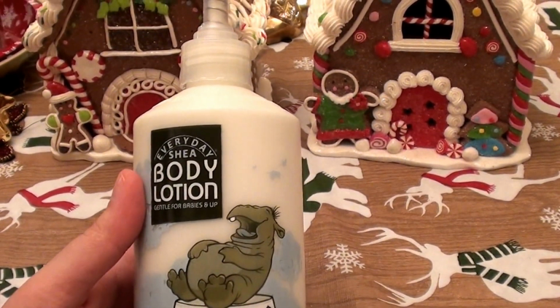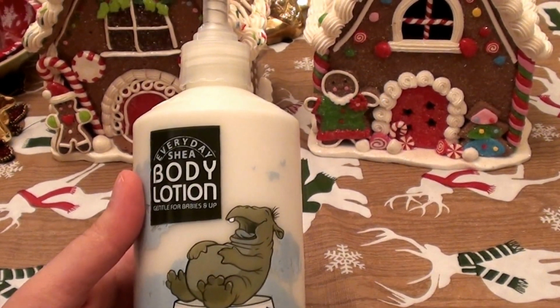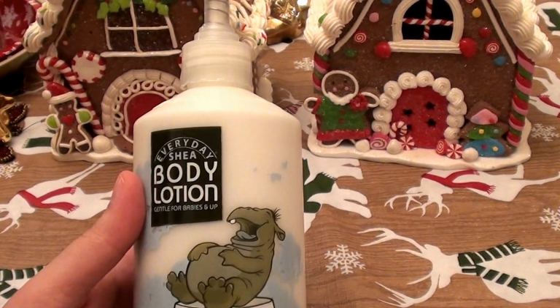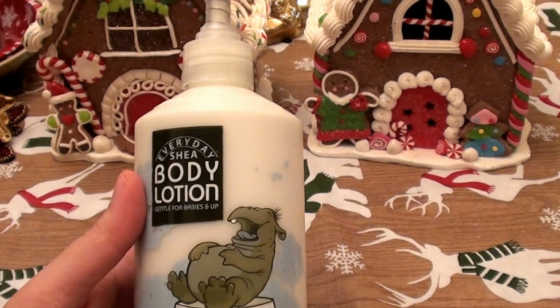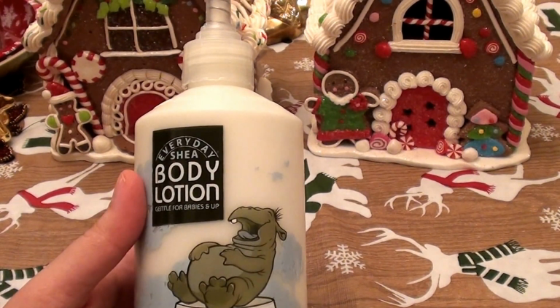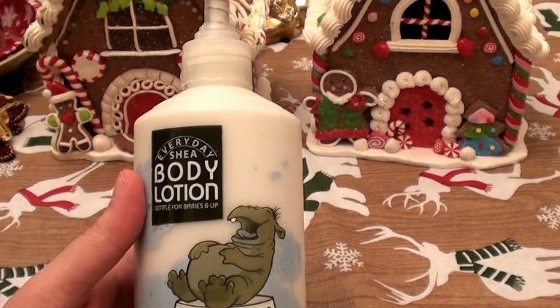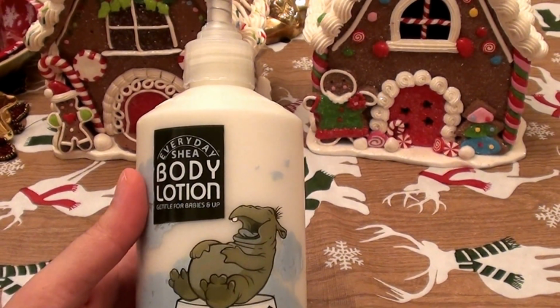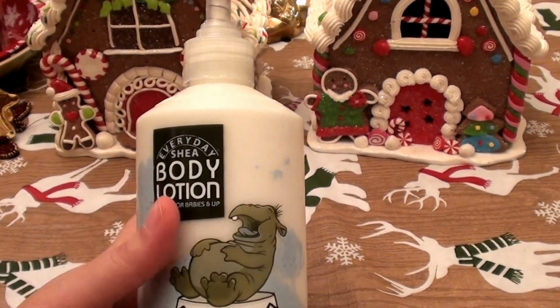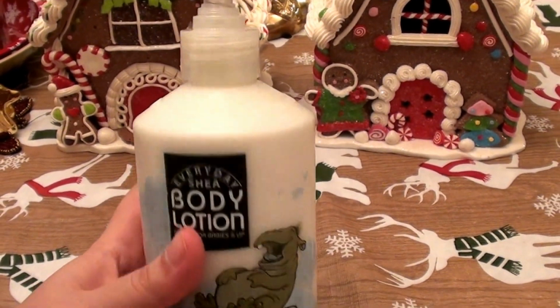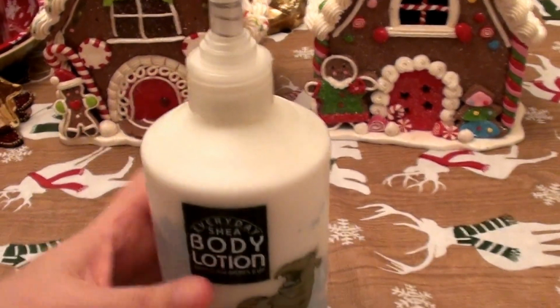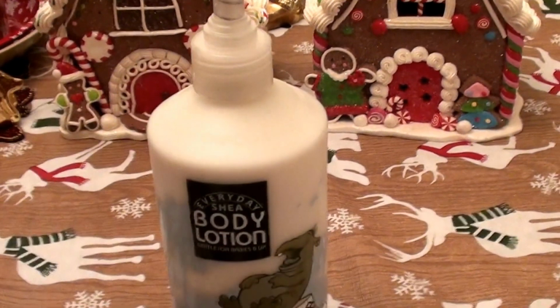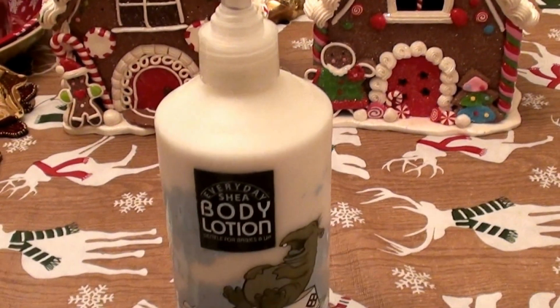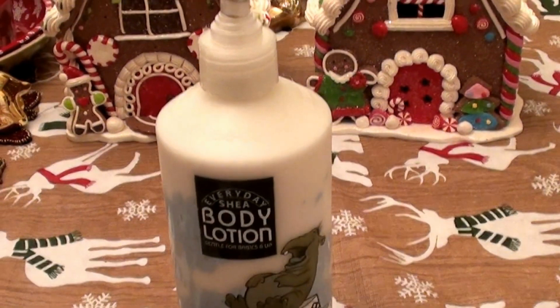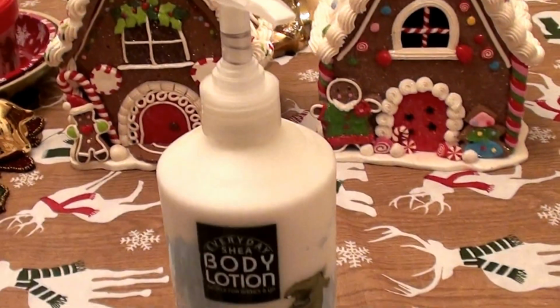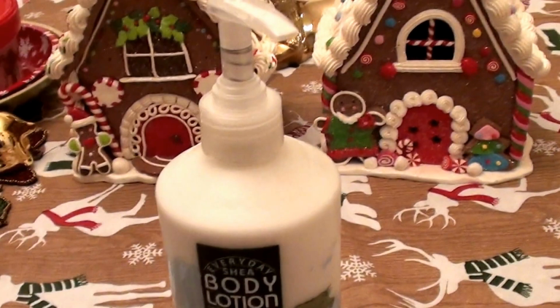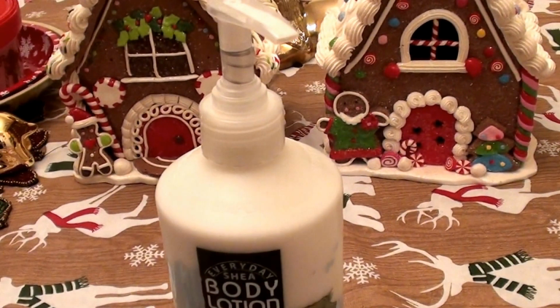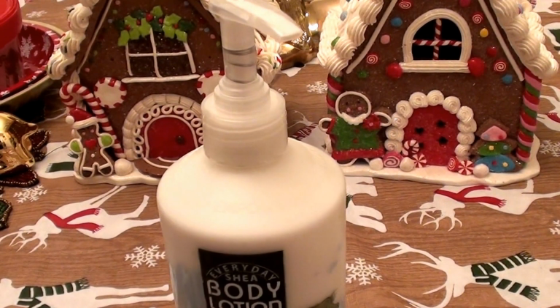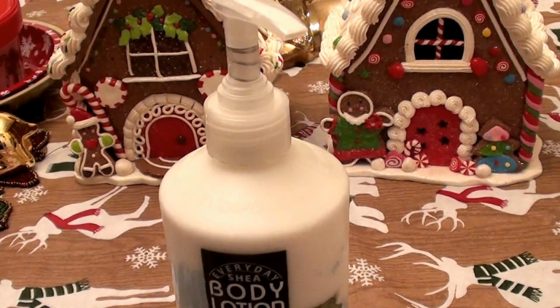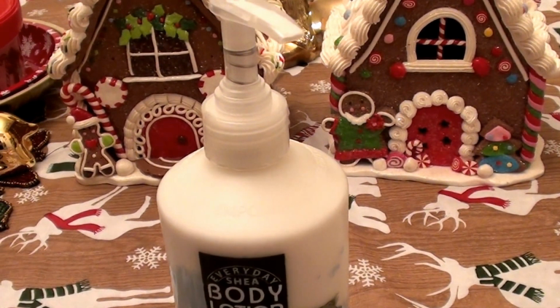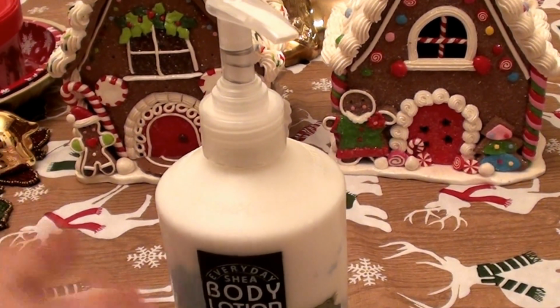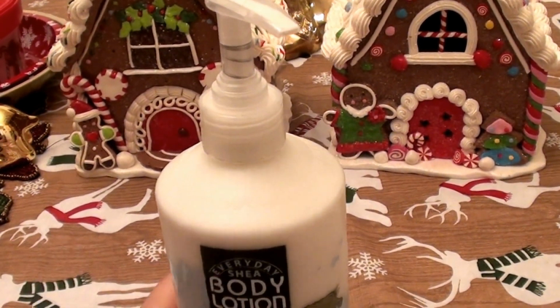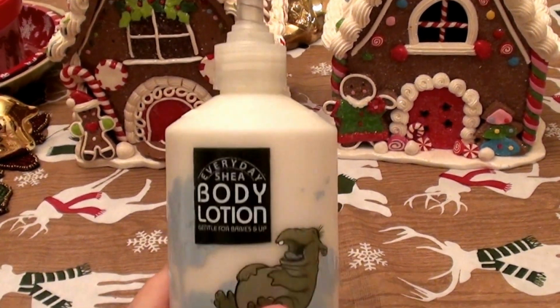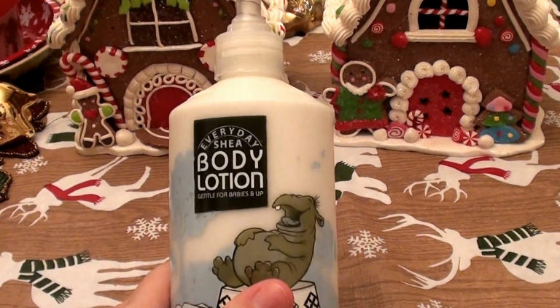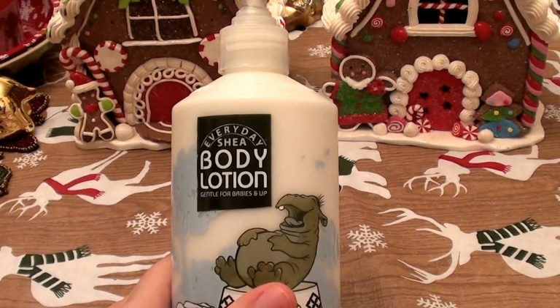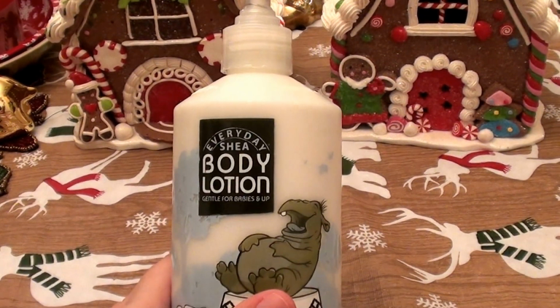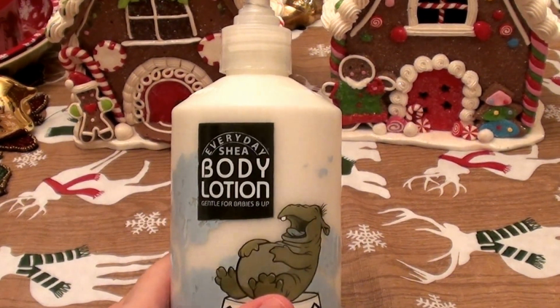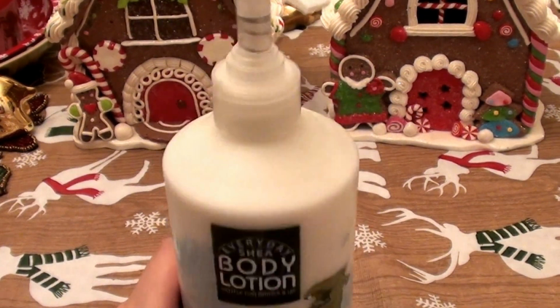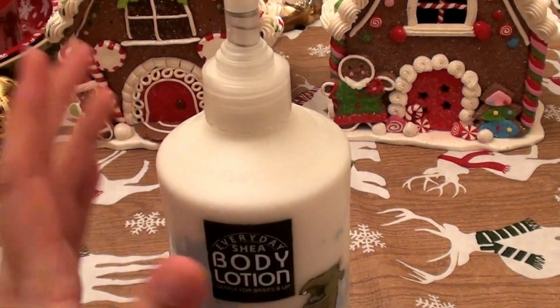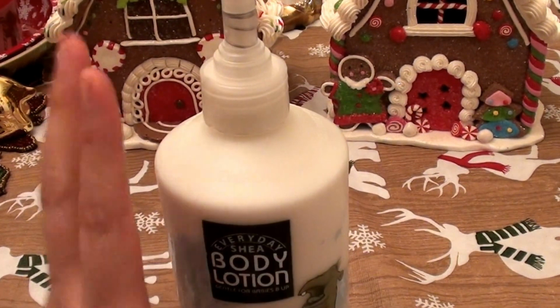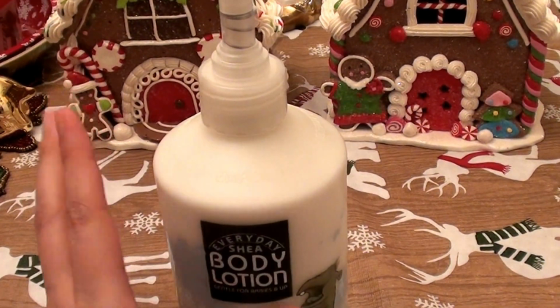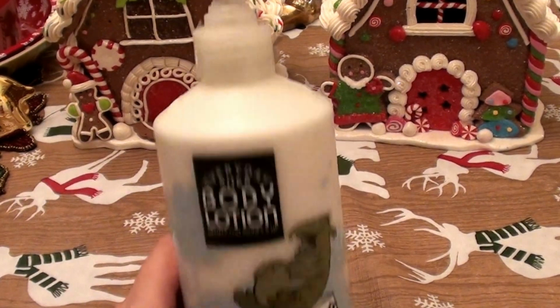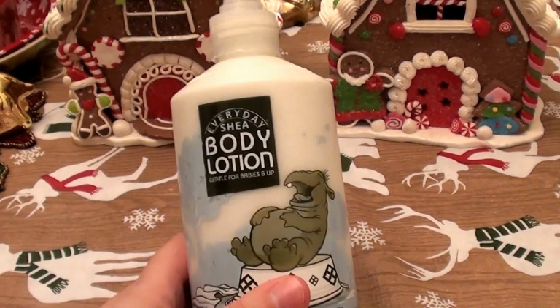This last time I bought this actually from Jet.com. I cannot remember what I paid for it because it was part of a larger order, but I love this stuff. I really, really do. I love this lotion.